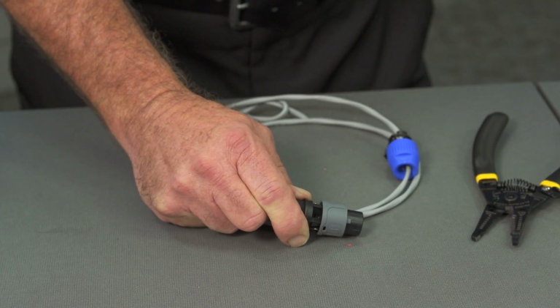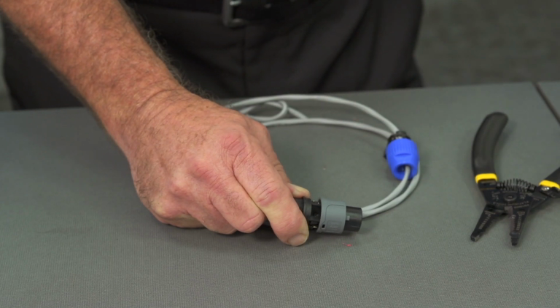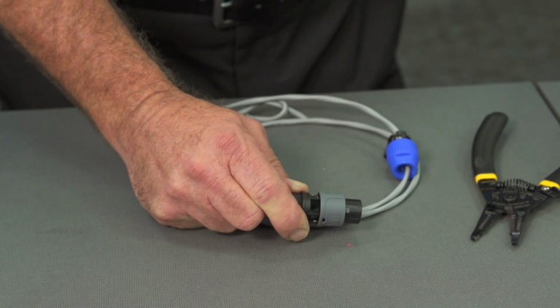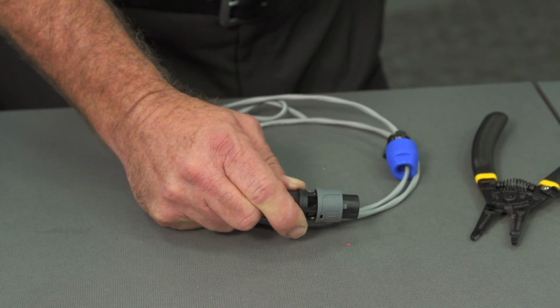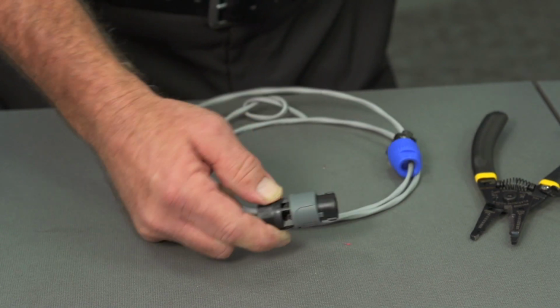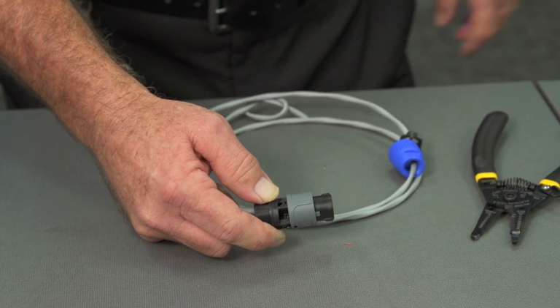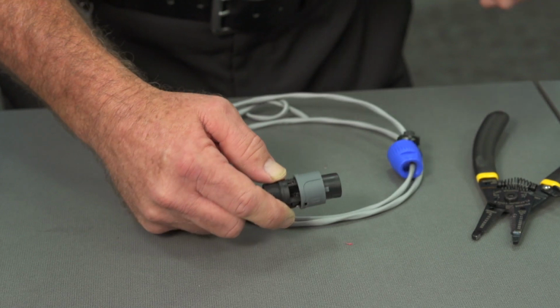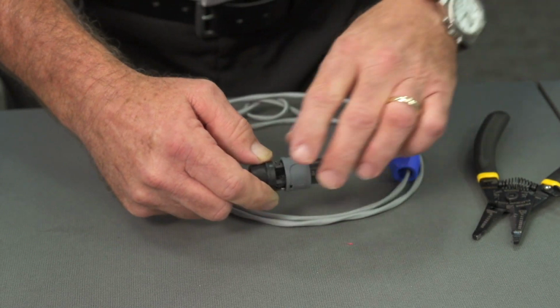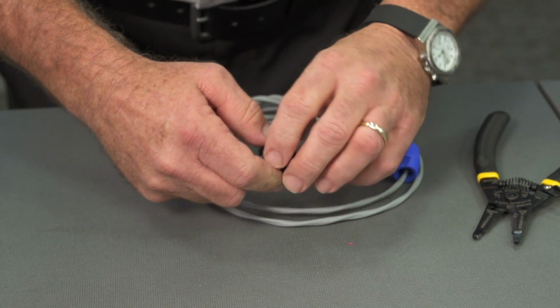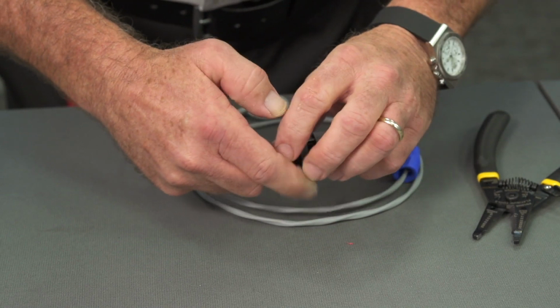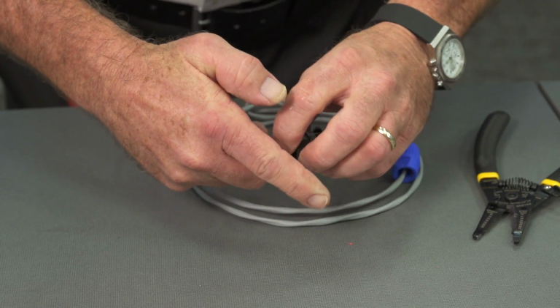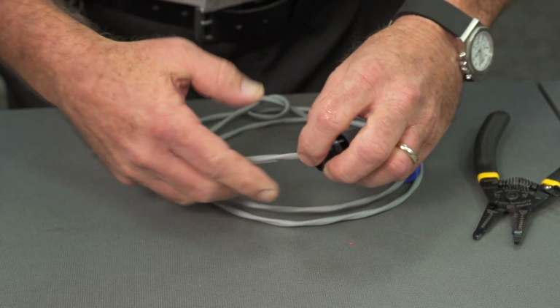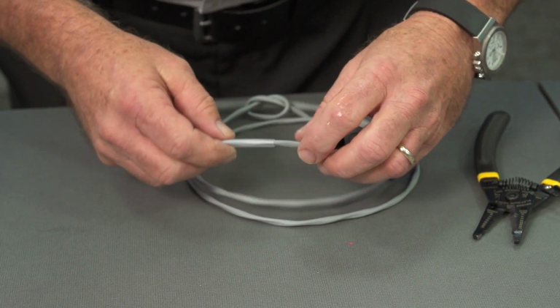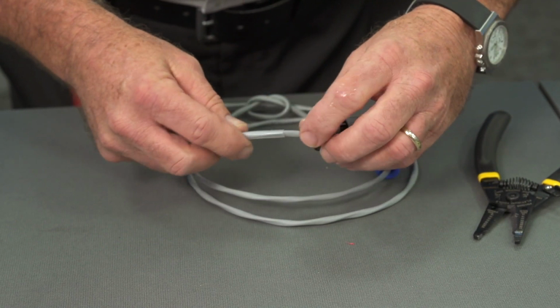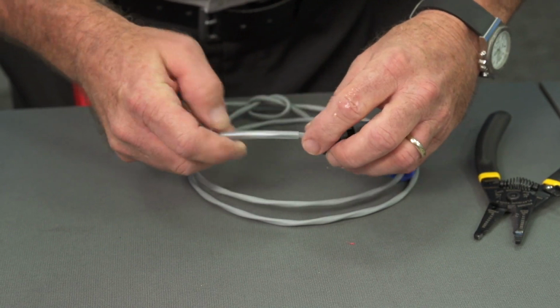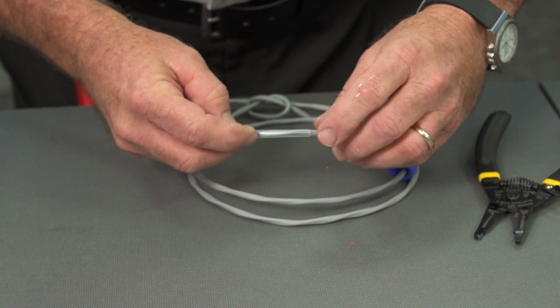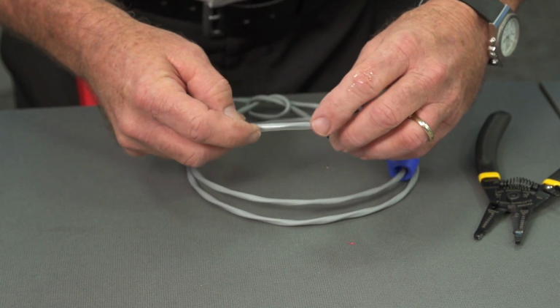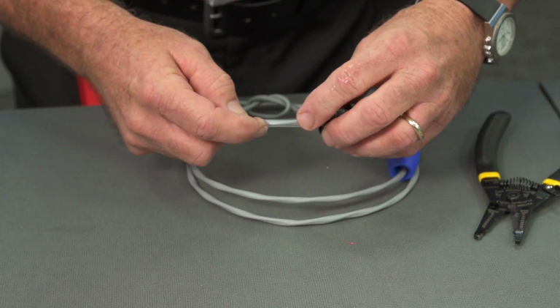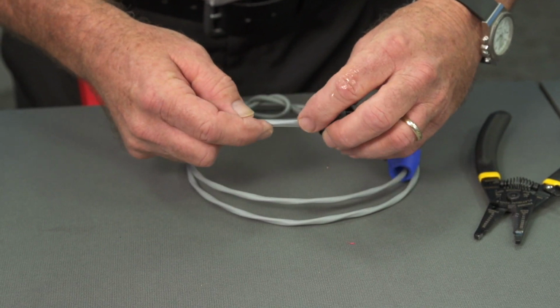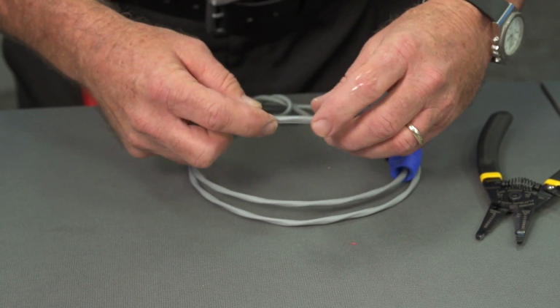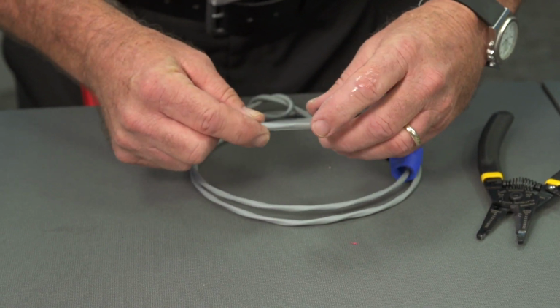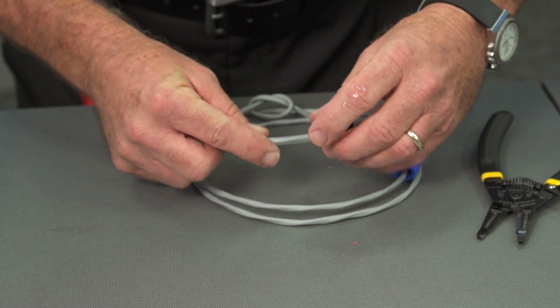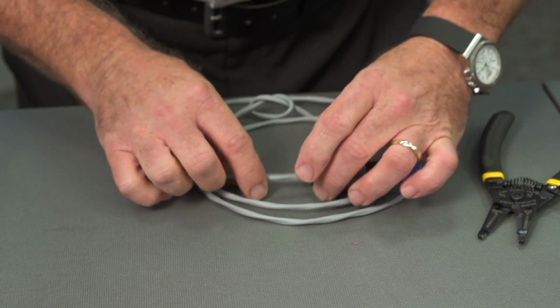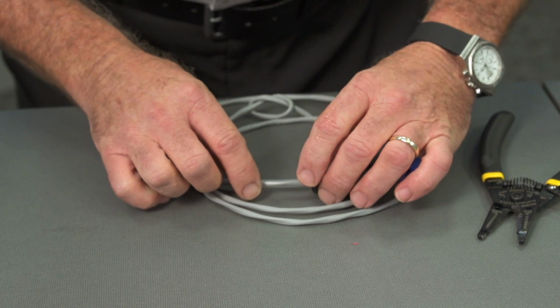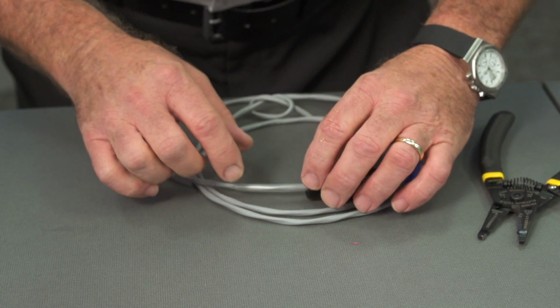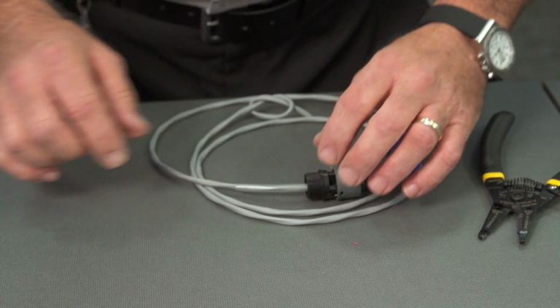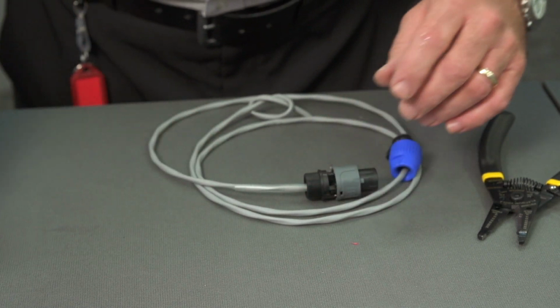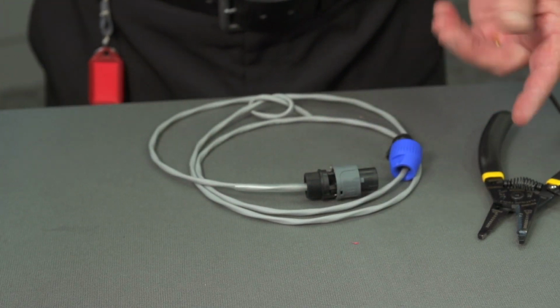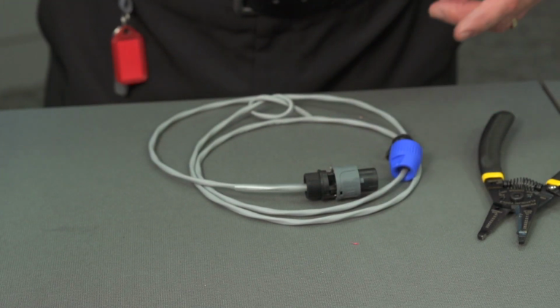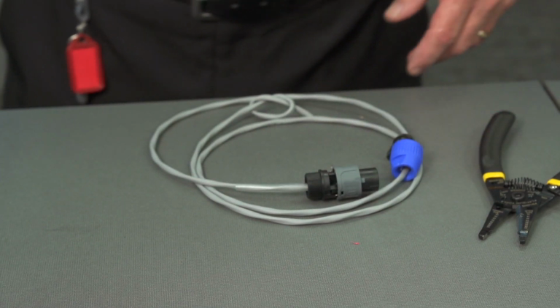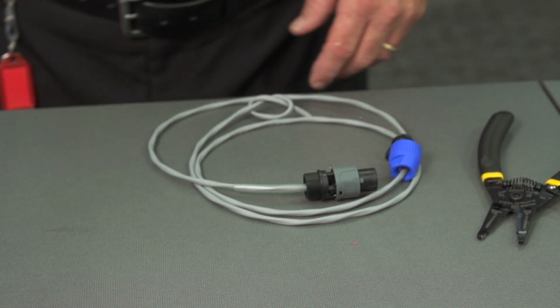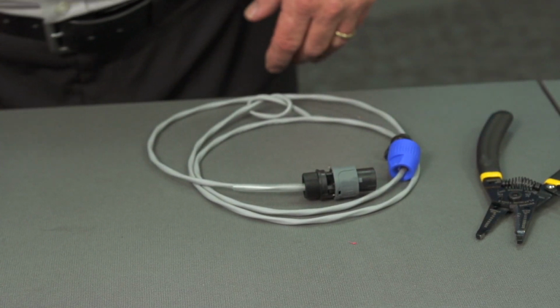Once this is accomplished and before we go any farther, we're going to go ahead and seat that heat shrink we were talking about that acts as an extra strain relief. This will require the use of a heat gun.